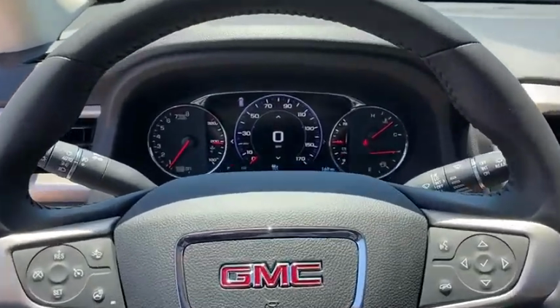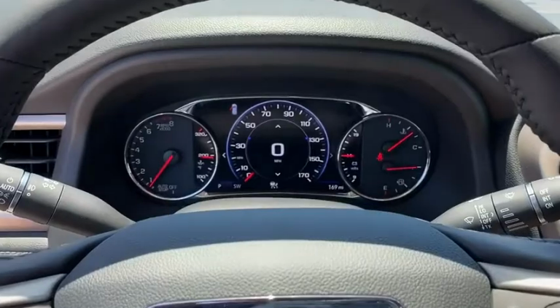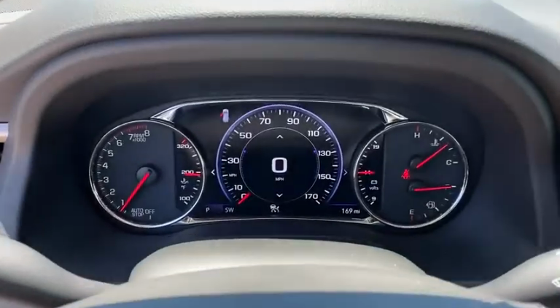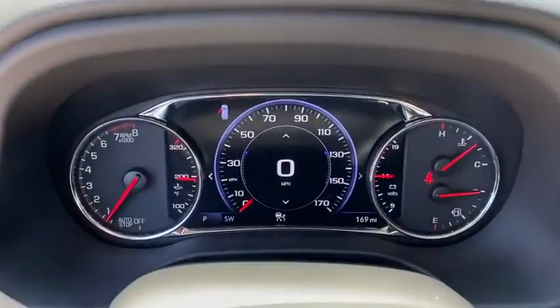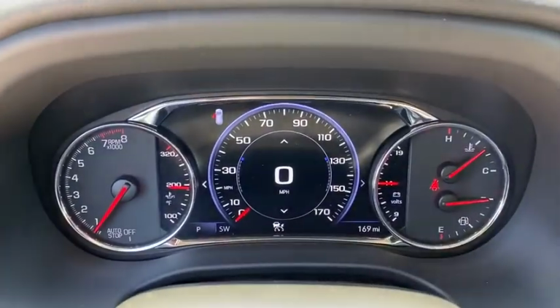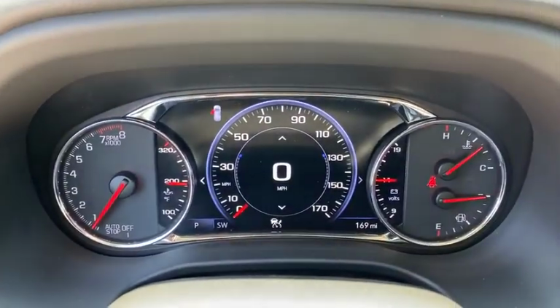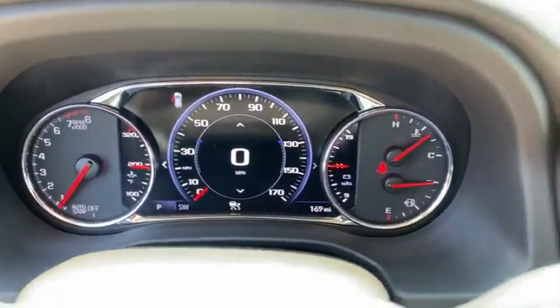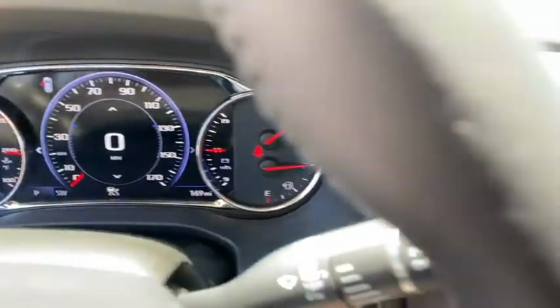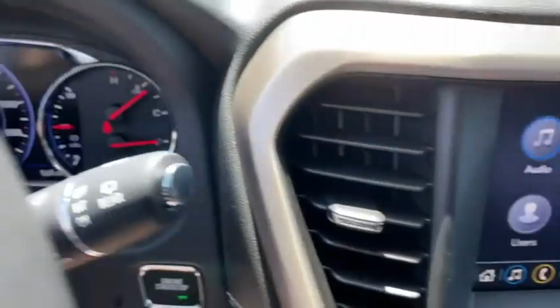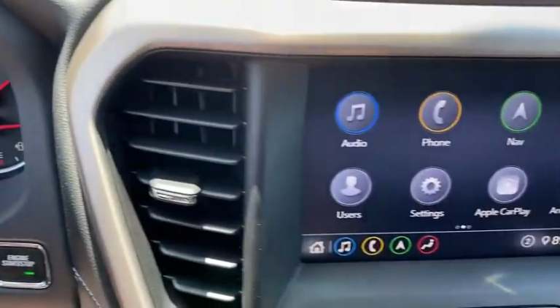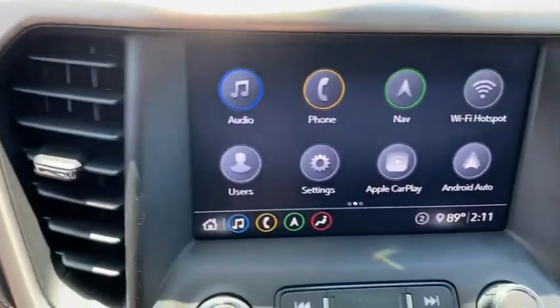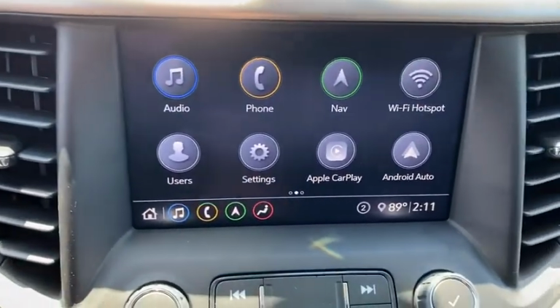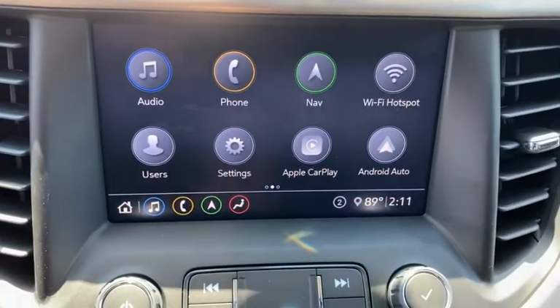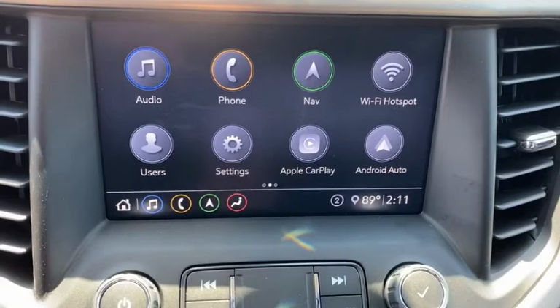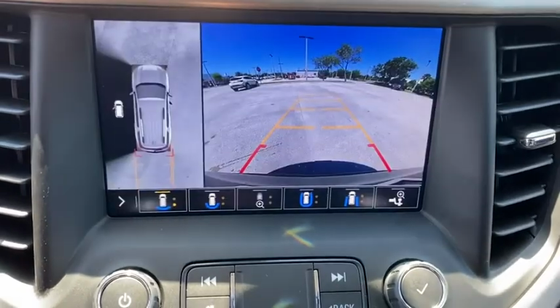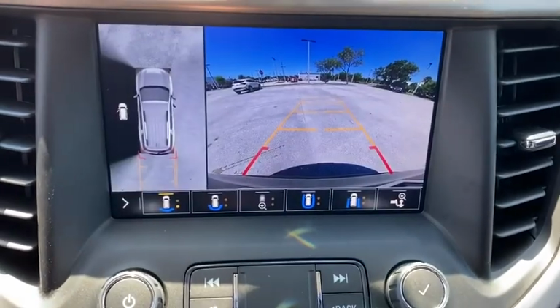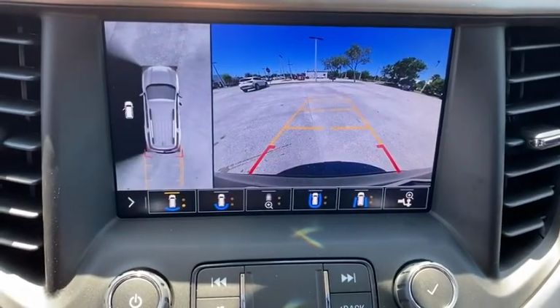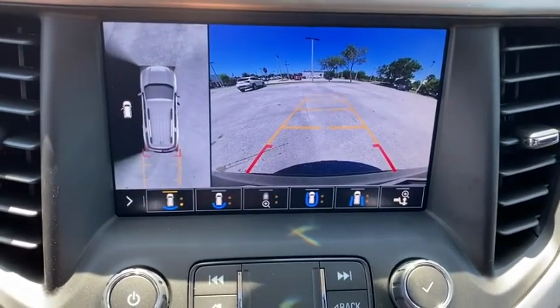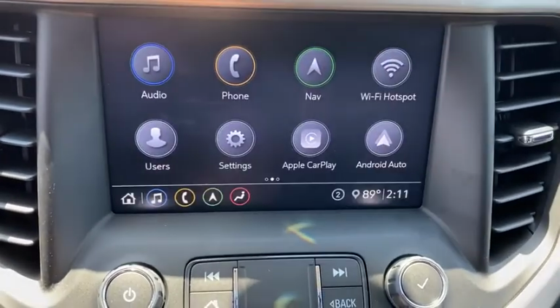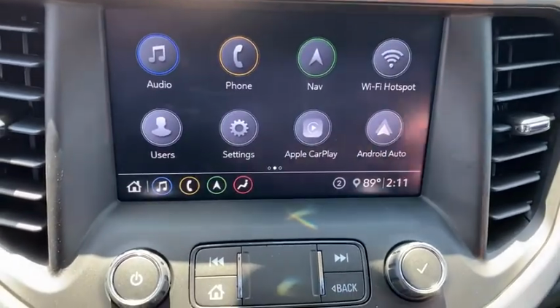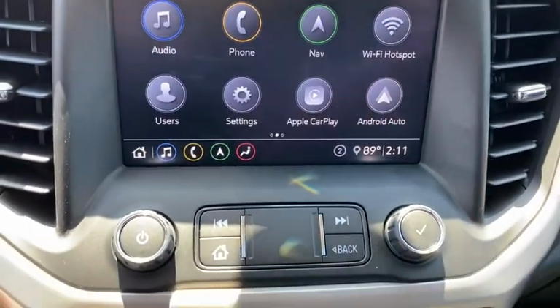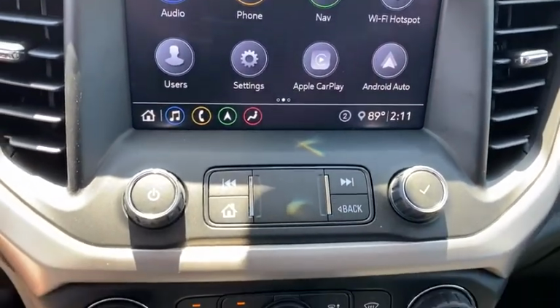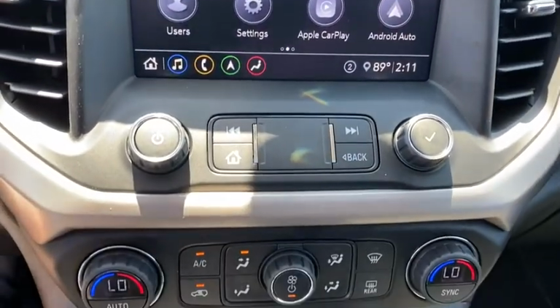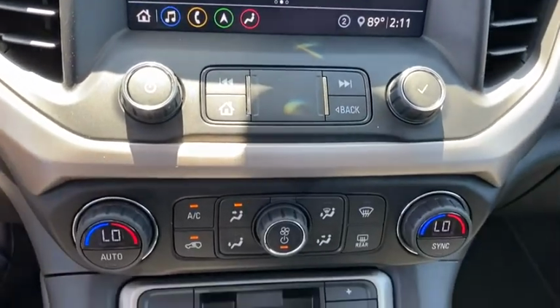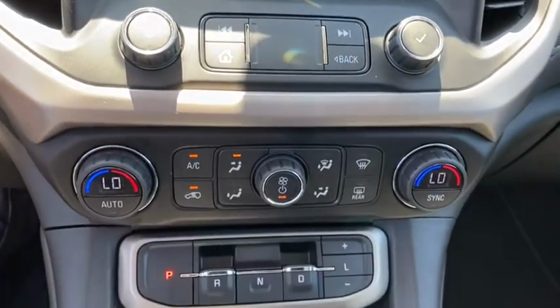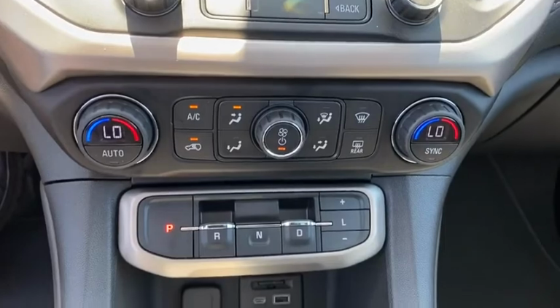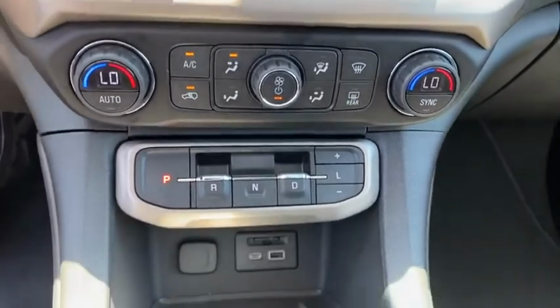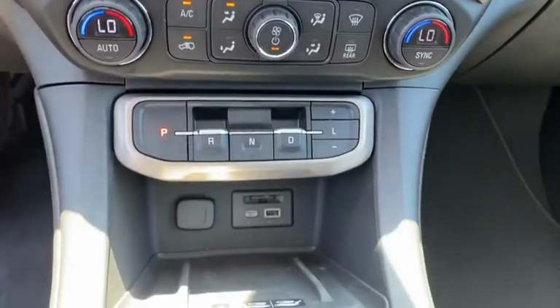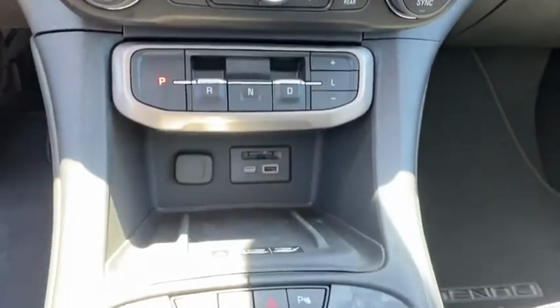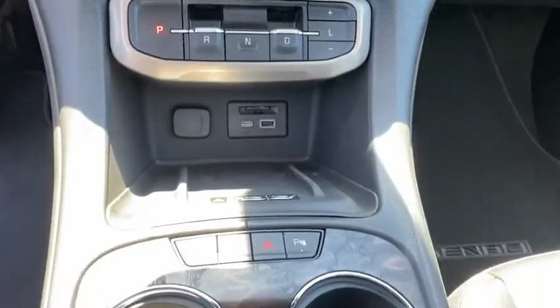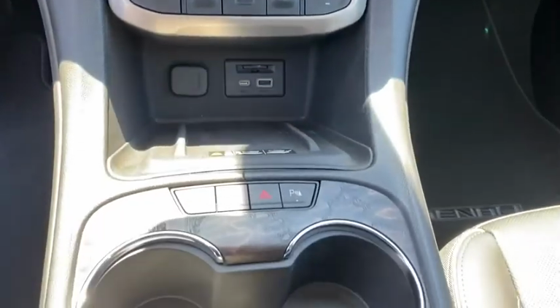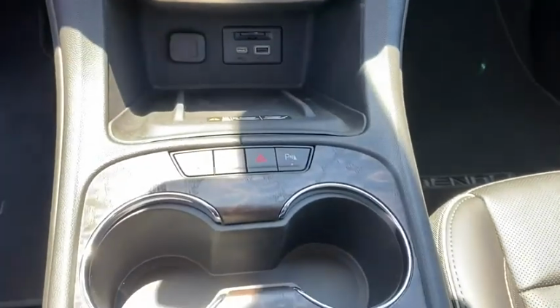Eight speakers, rear window defroster, heated front seat, electronic stability control, heated front driver and passenger seat, security system, power windows, compass, fog light, trip computer, and heated steering wheel.